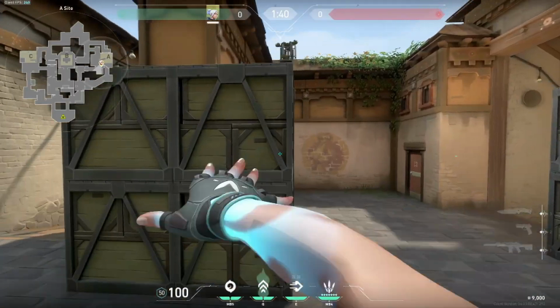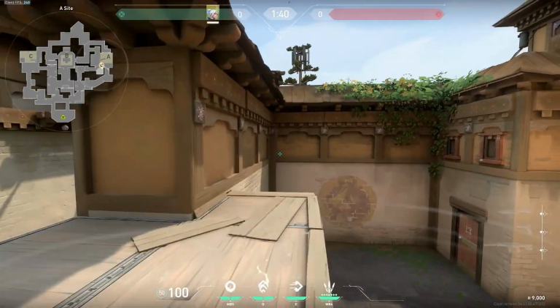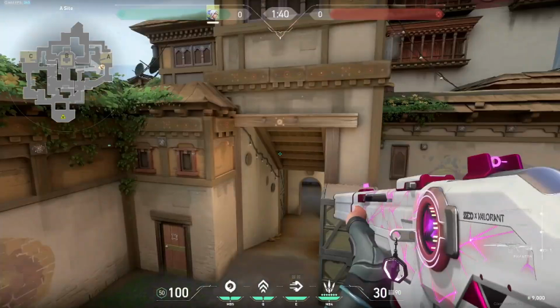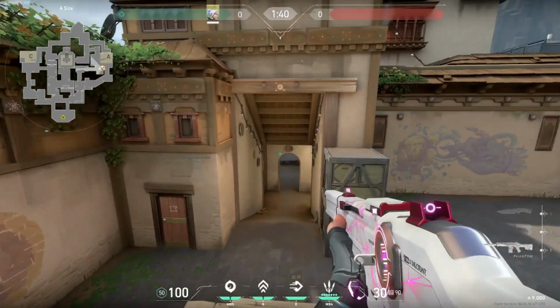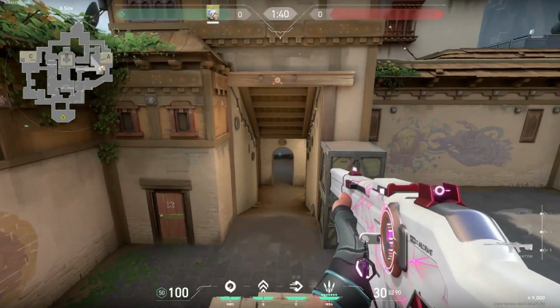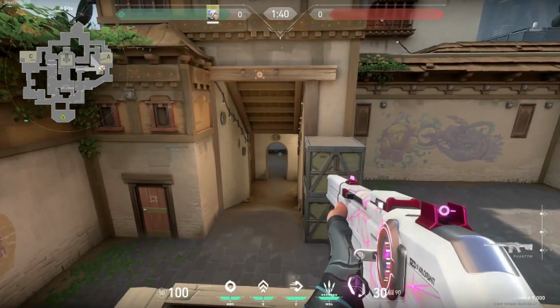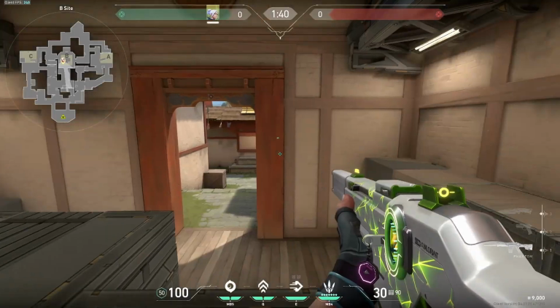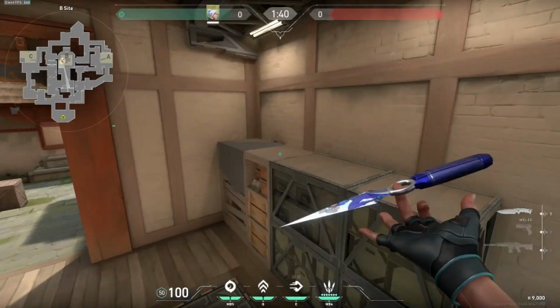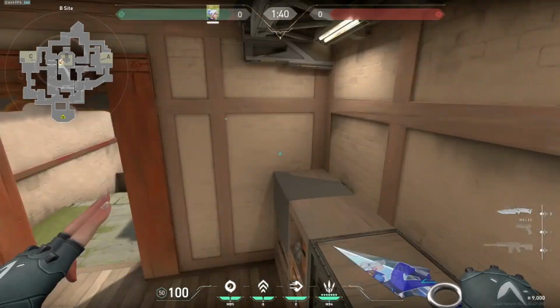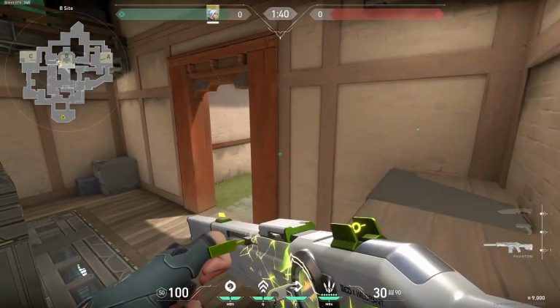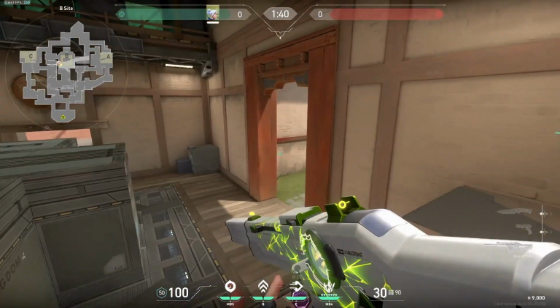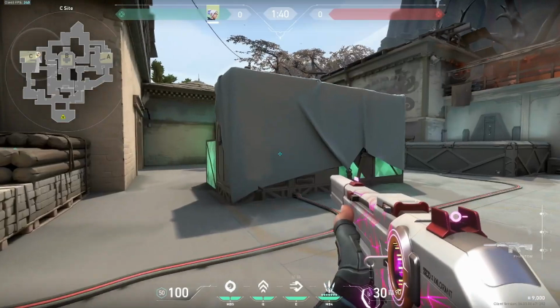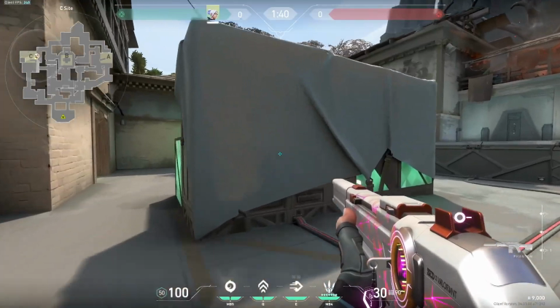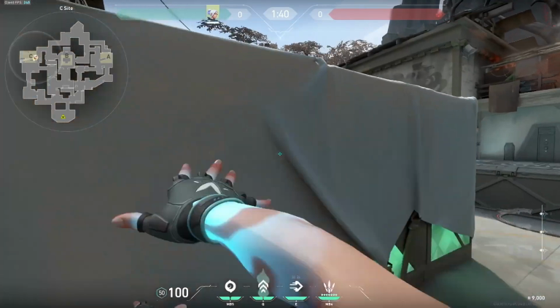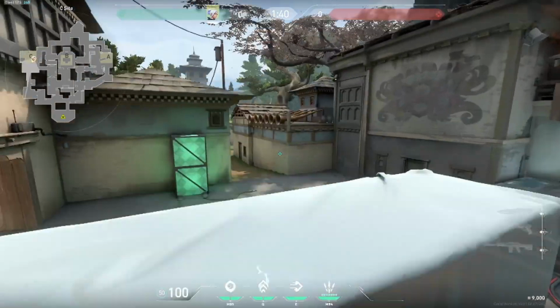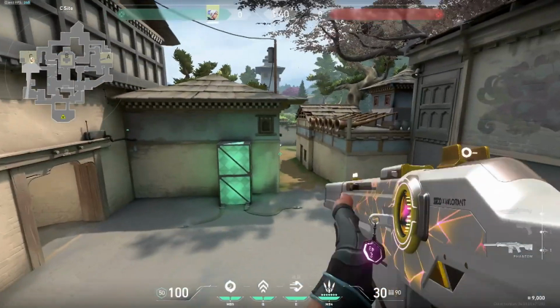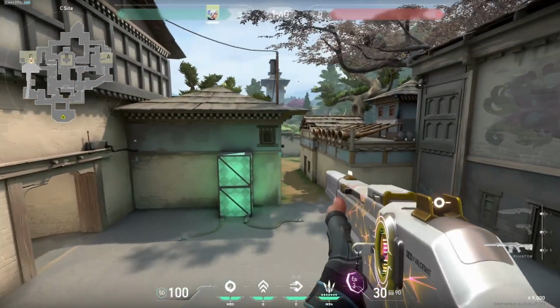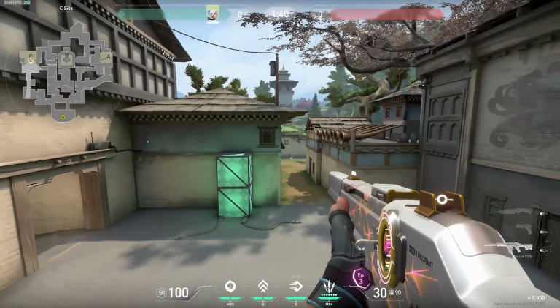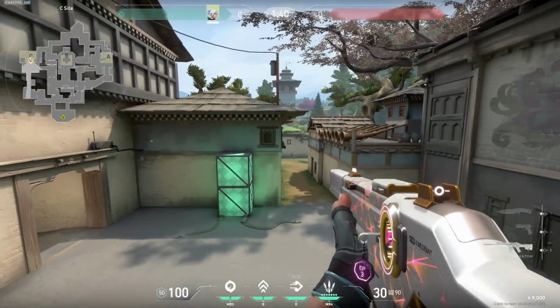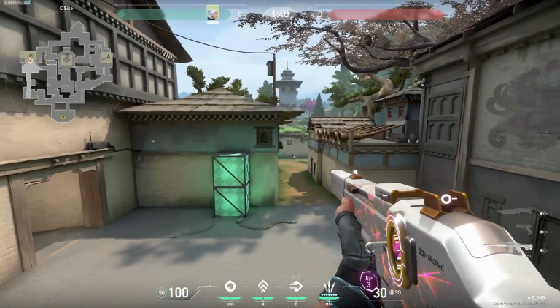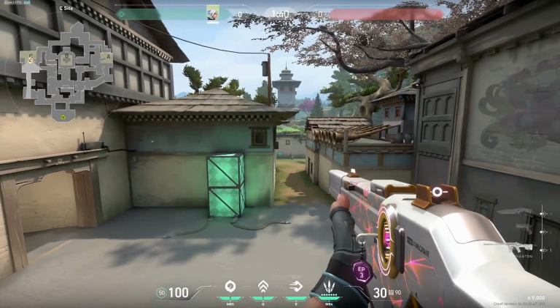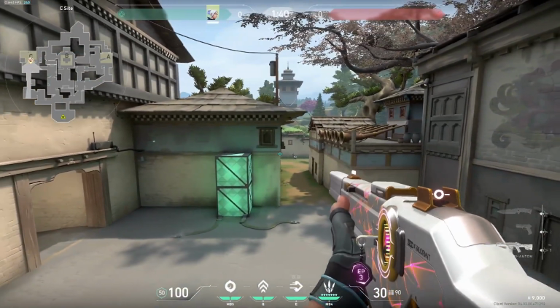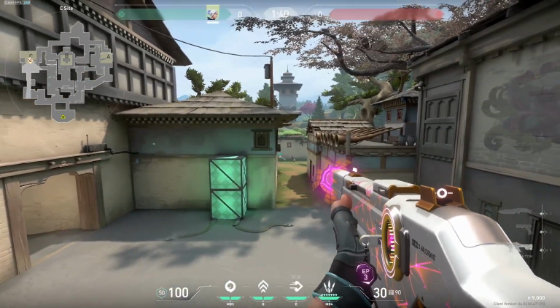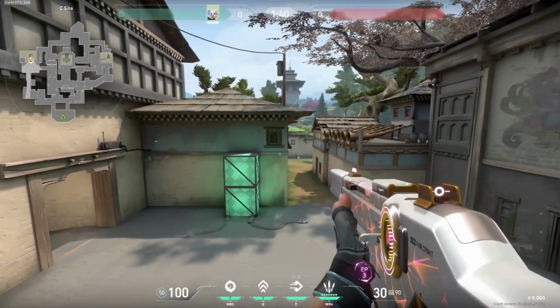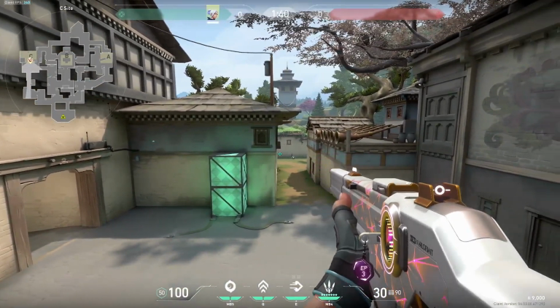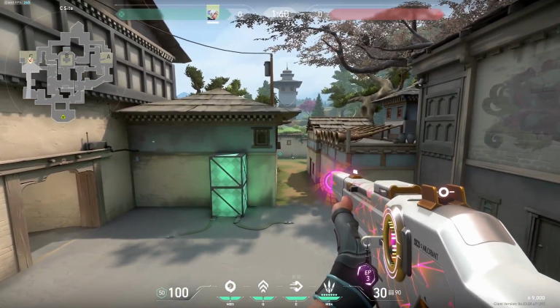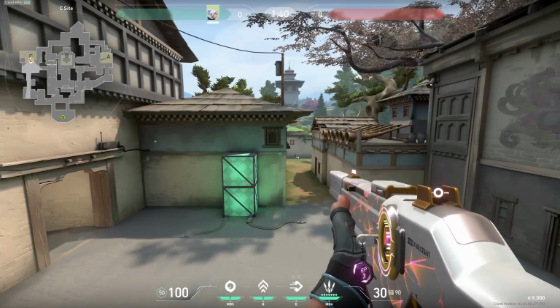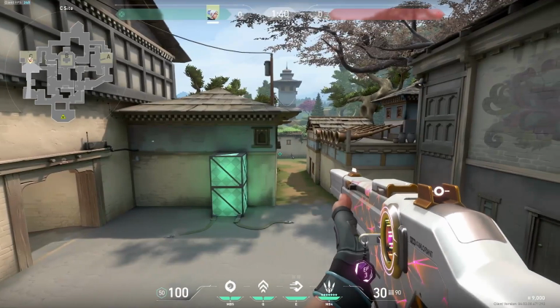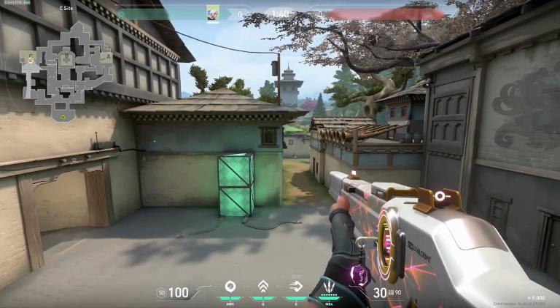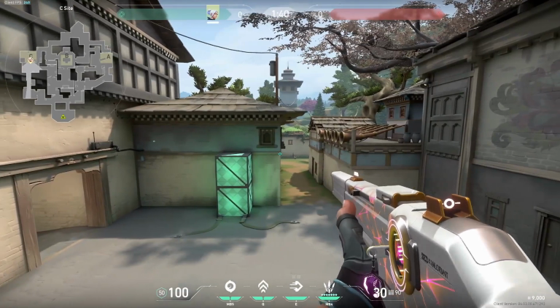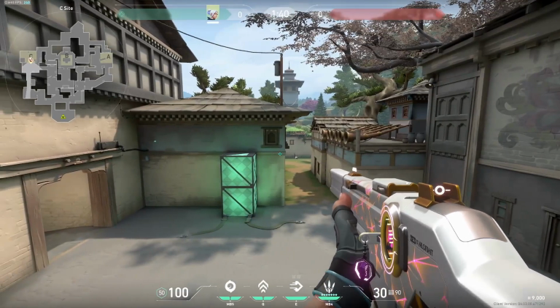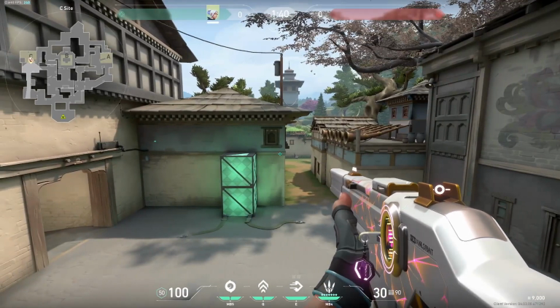A has the boxes that you can hold A short from, B has the generator and the boxes, and C has the boxes on site. All of these are great off angles that can be used to get easy kills on unsuspecting enemies. Overall Jett's a very versatile duelist on Haven.